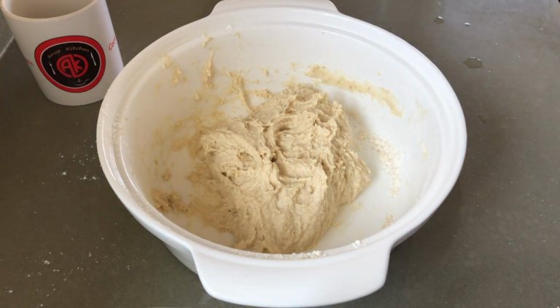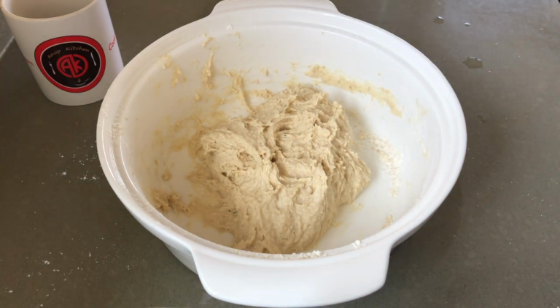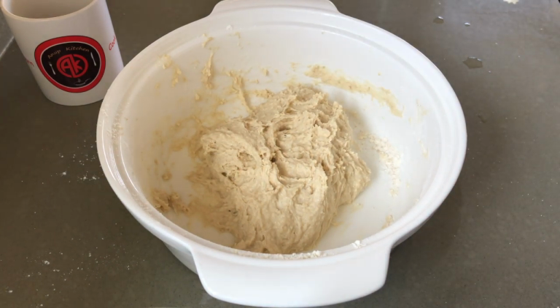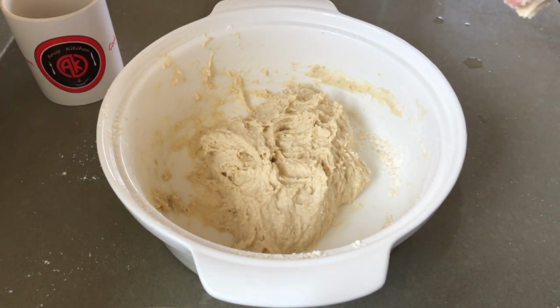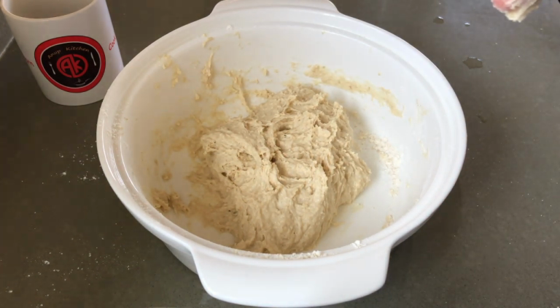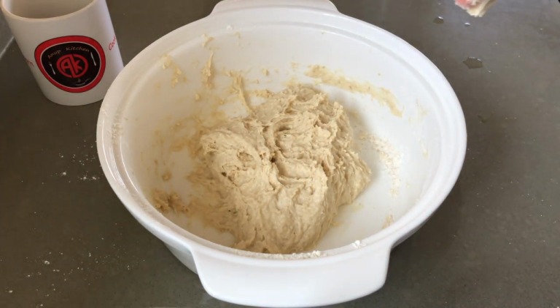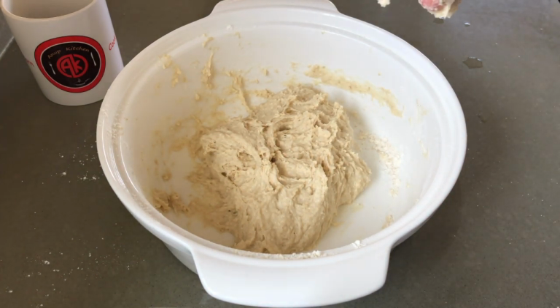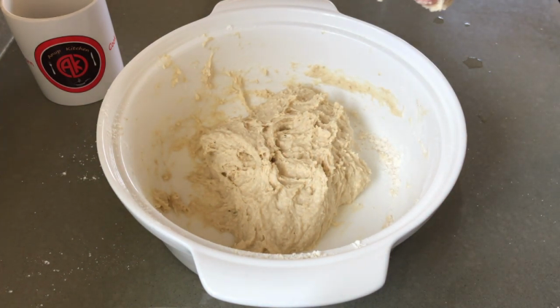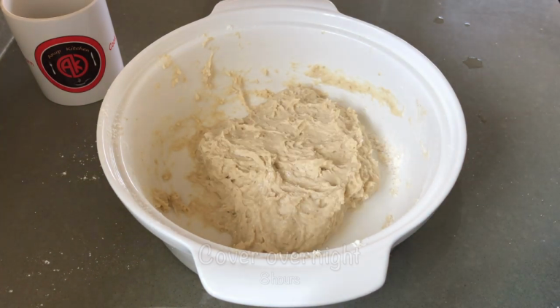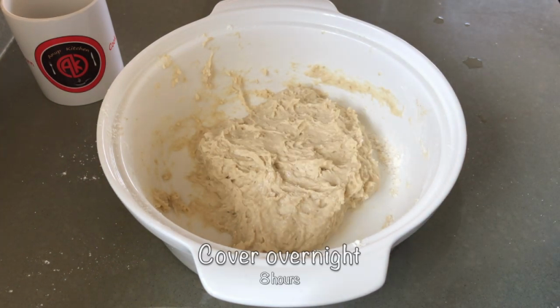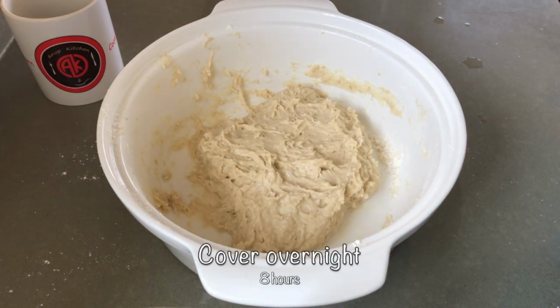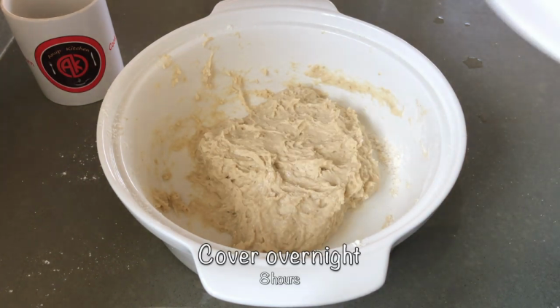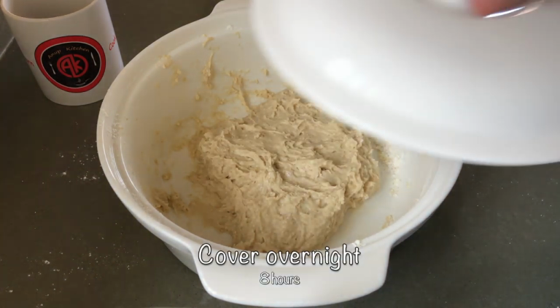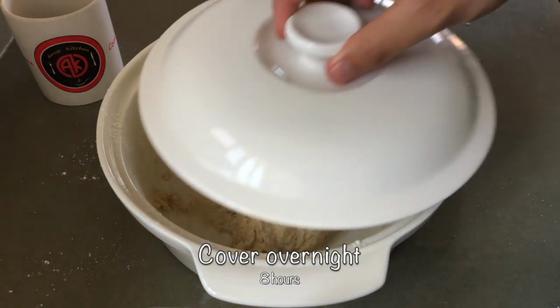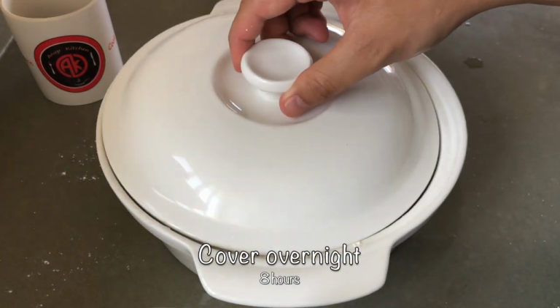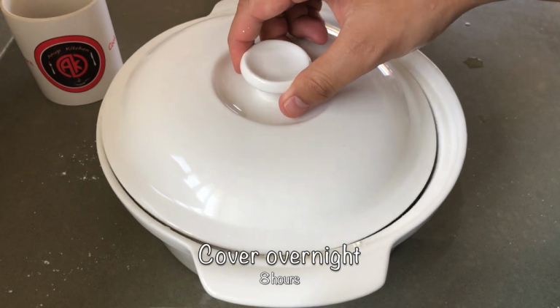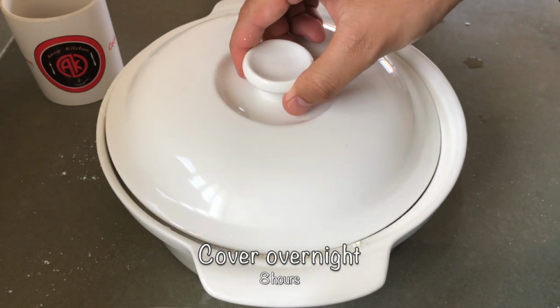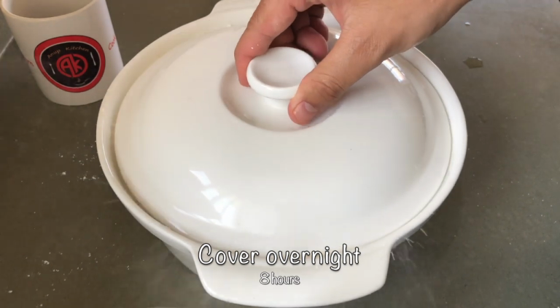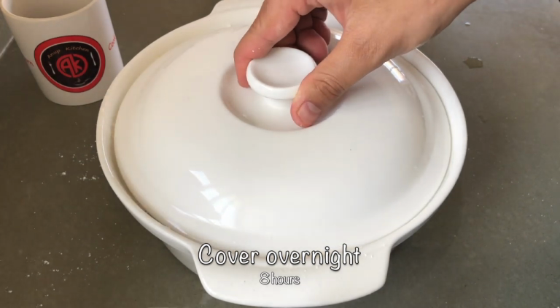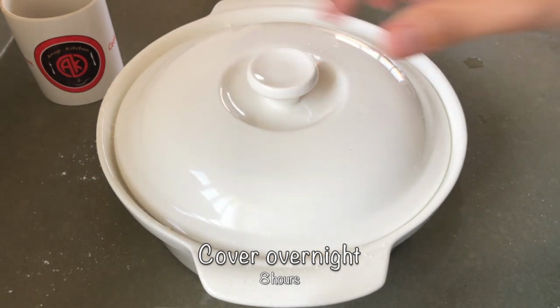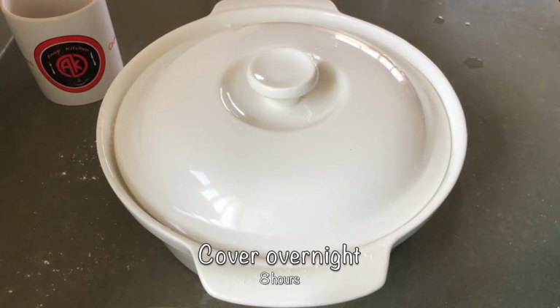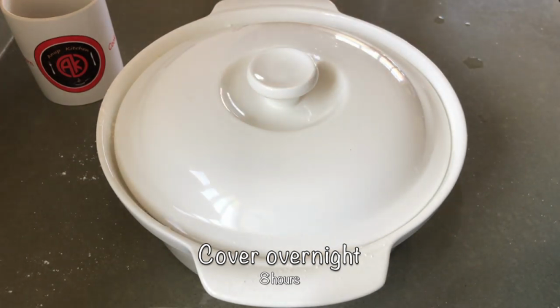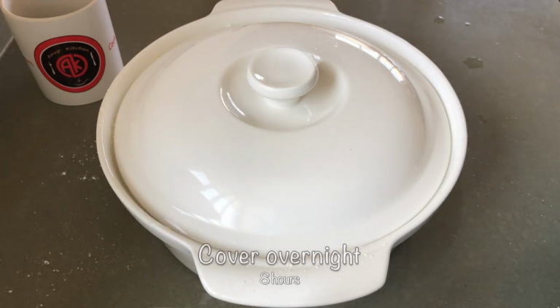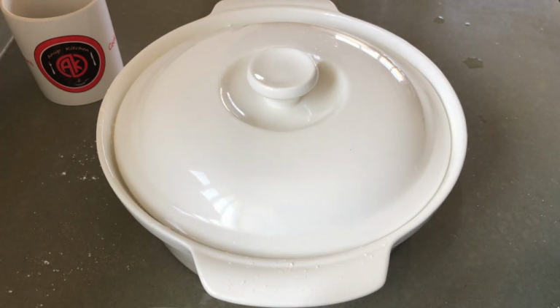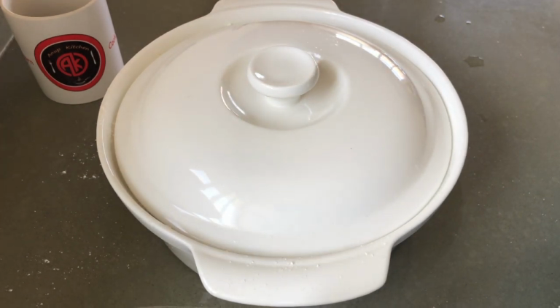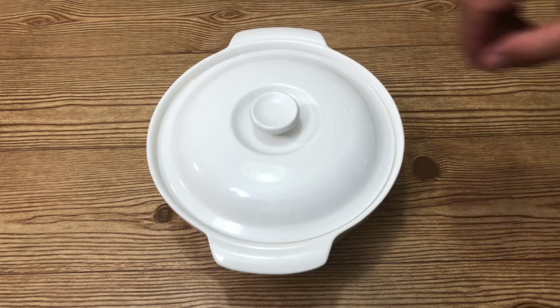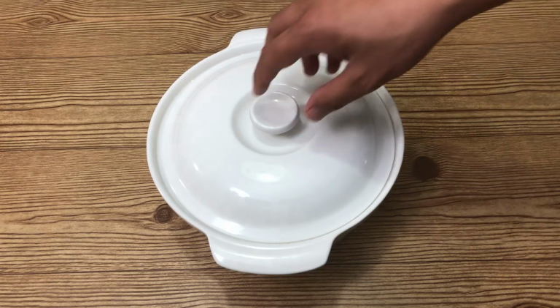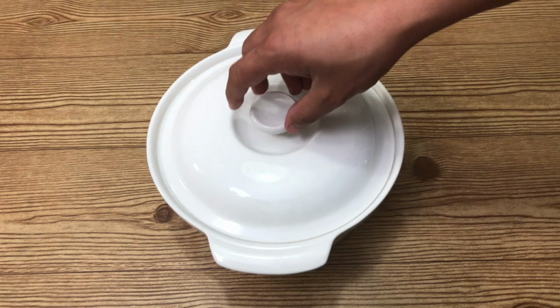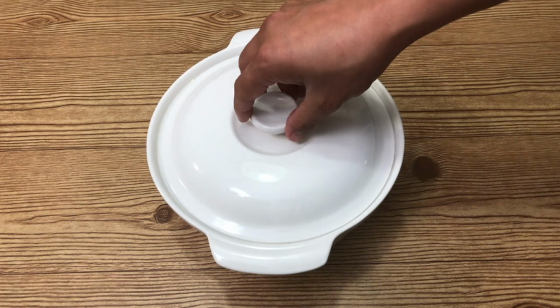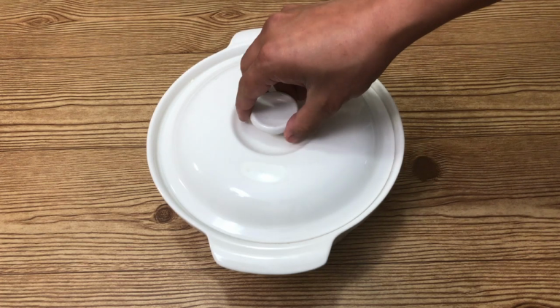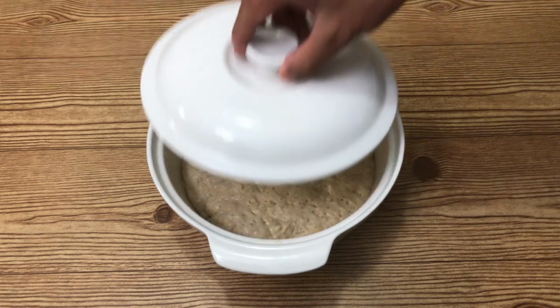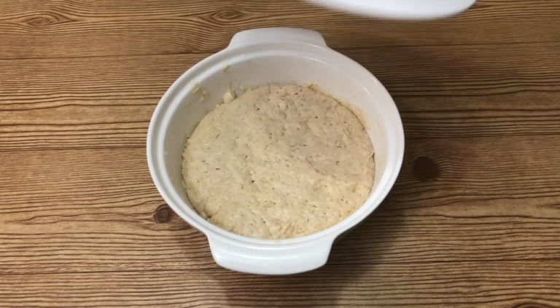You heard me right — 8 hours. Not 1 hour, not 2 hours, but 8 hours. The best thing to do is mix it up and let it rest overnight.